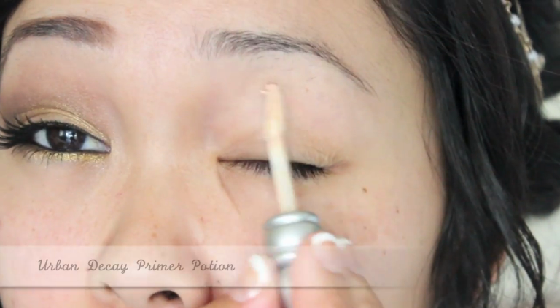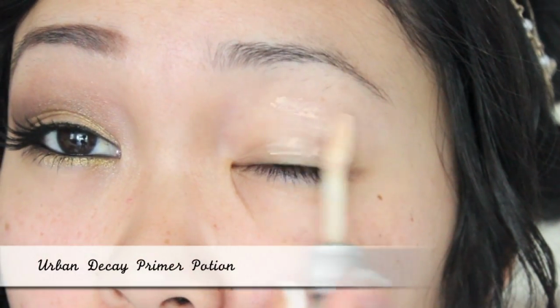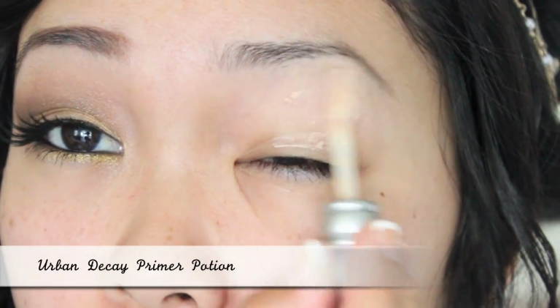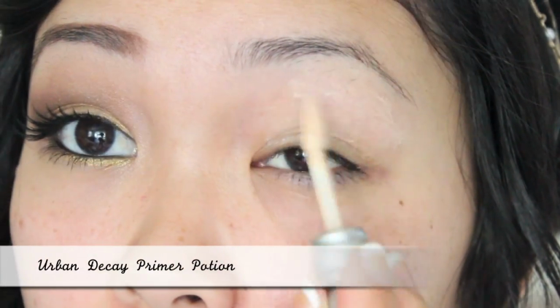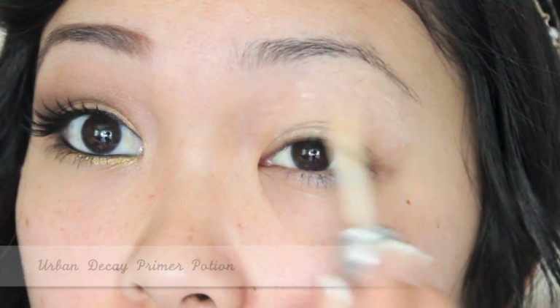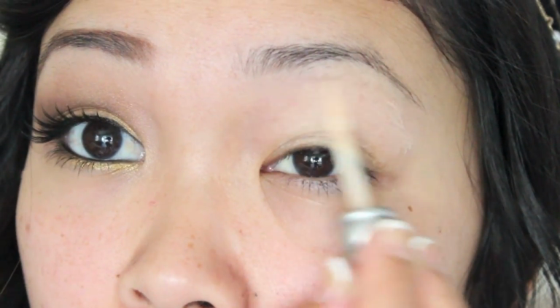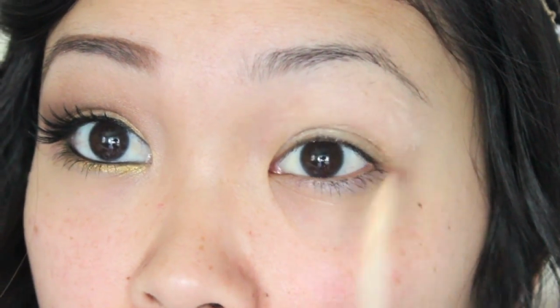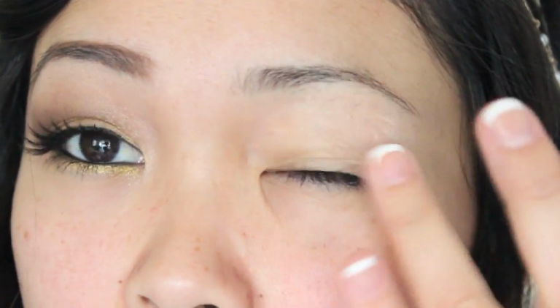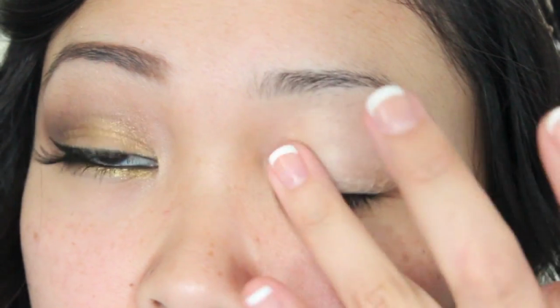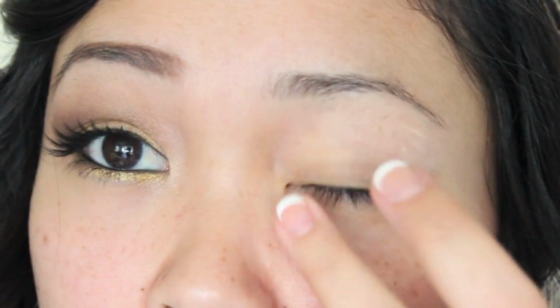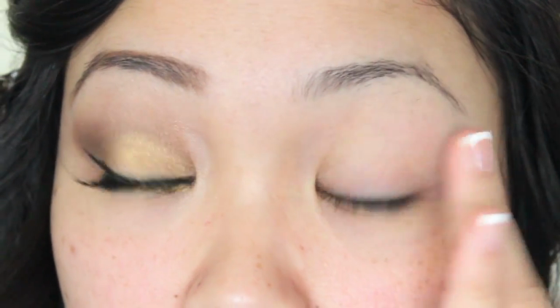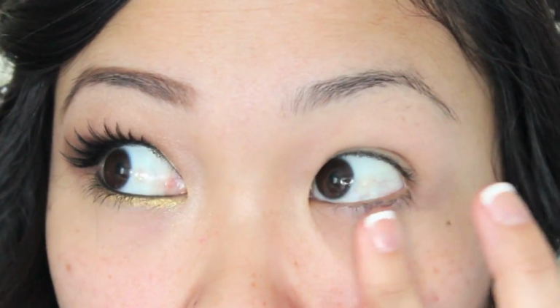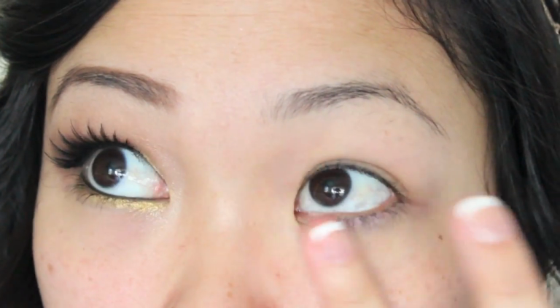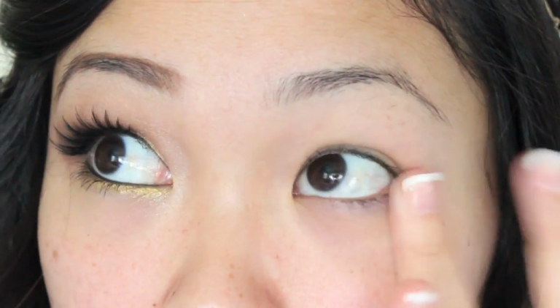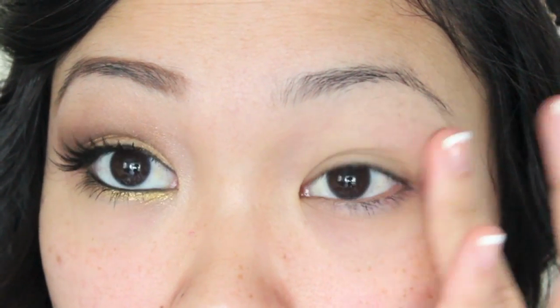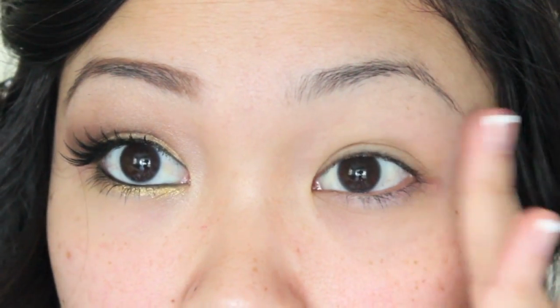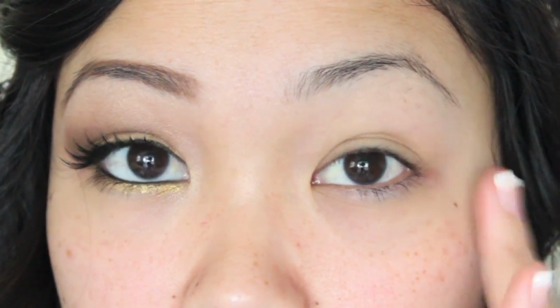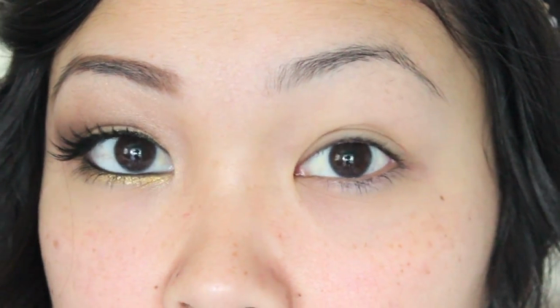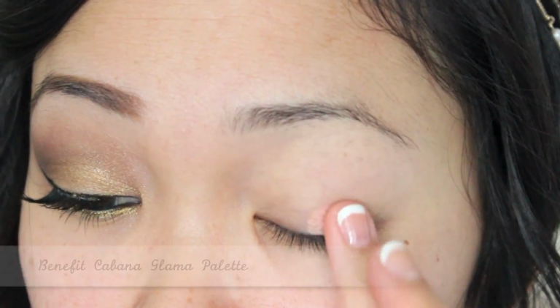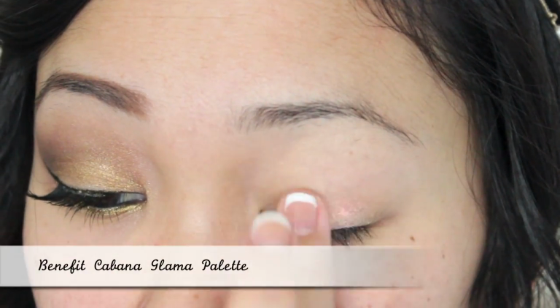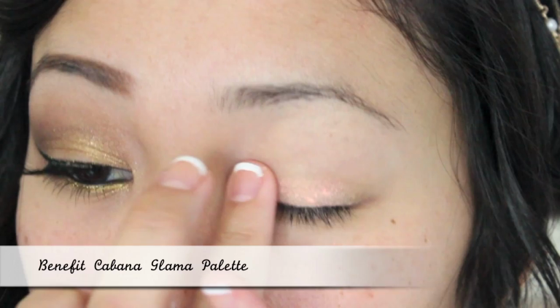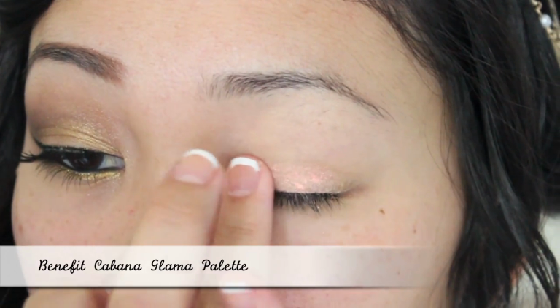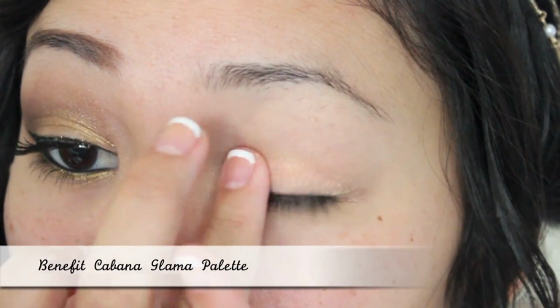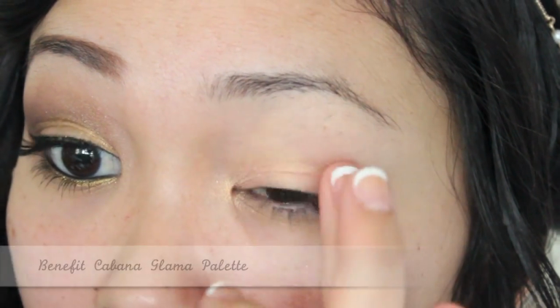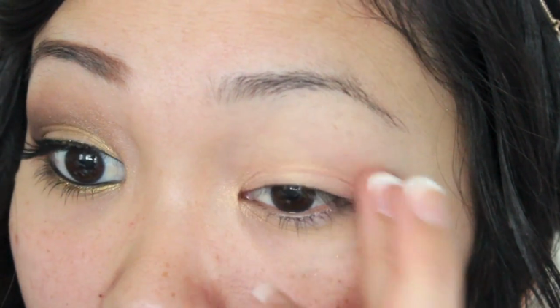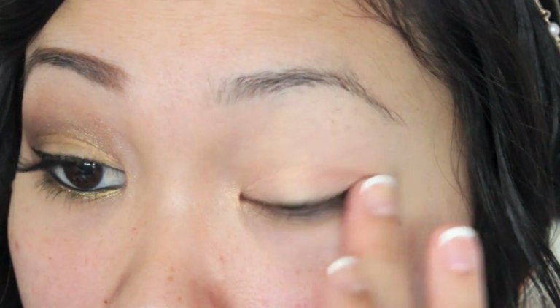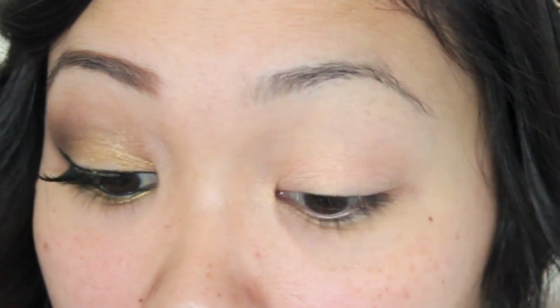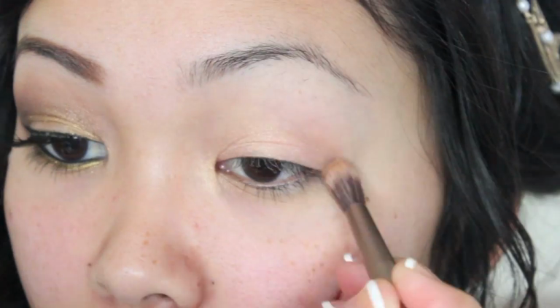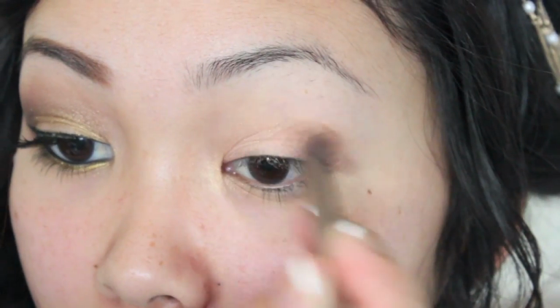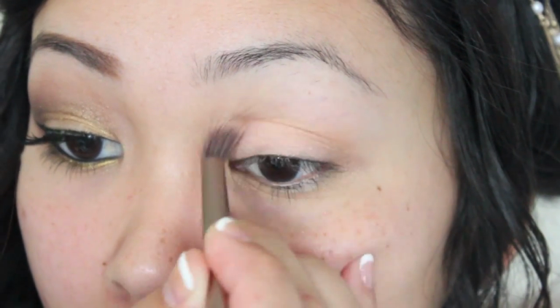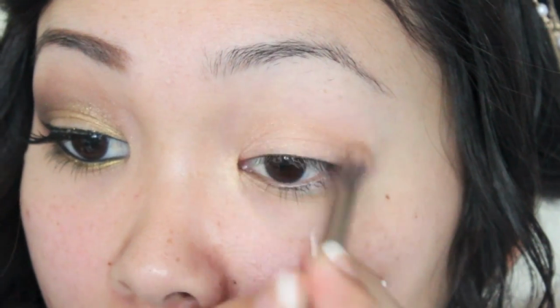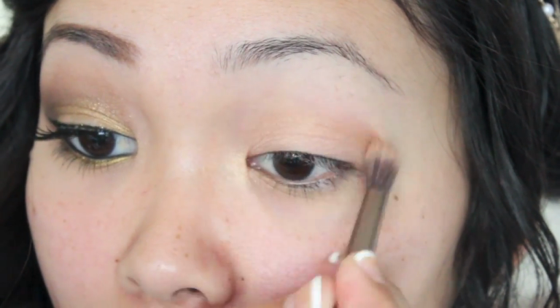I'm starting off this look by priming my eyes with an eyeshadow primer to ensure my eyeshadows last all day. Next, I'm applying a pinky golden eyeshadow with my finger onto my lid.